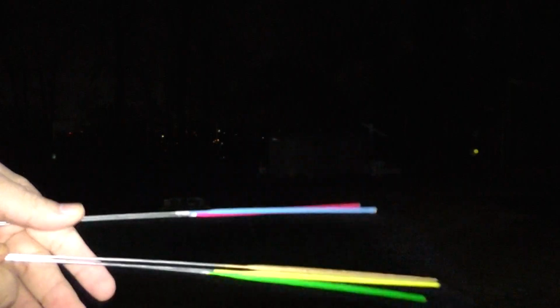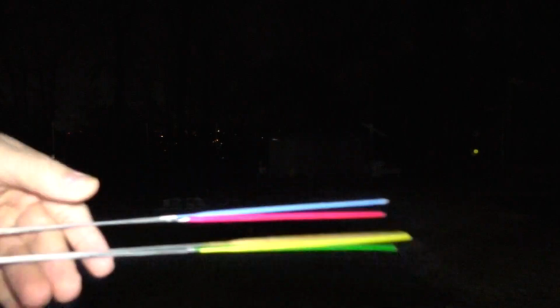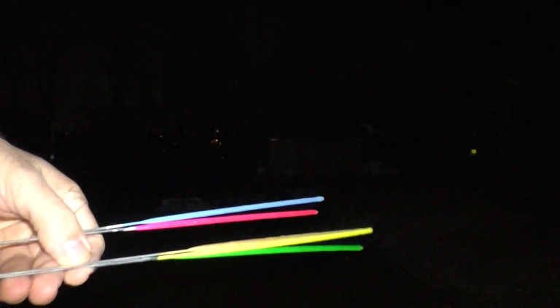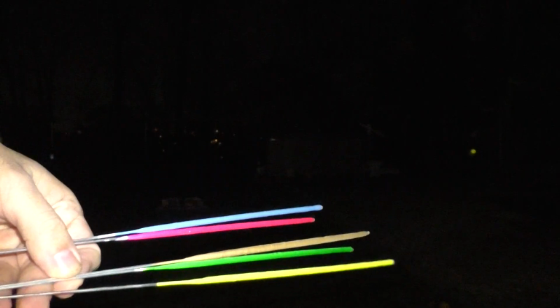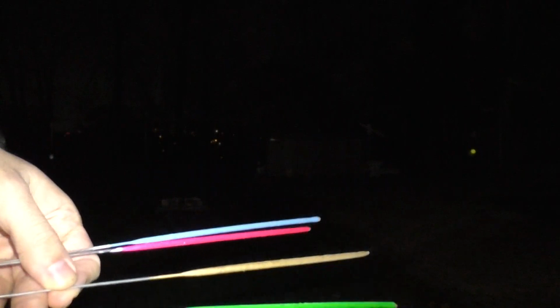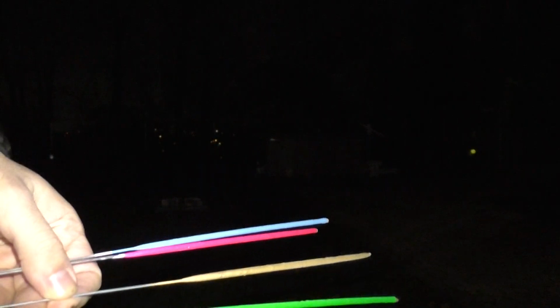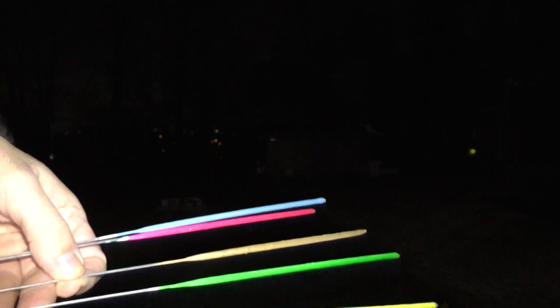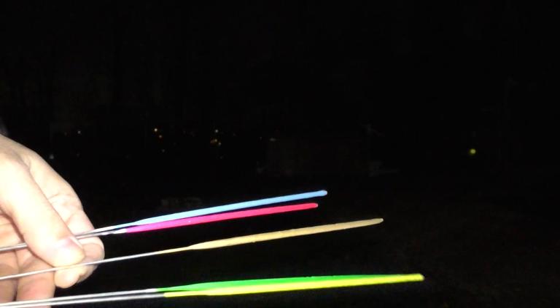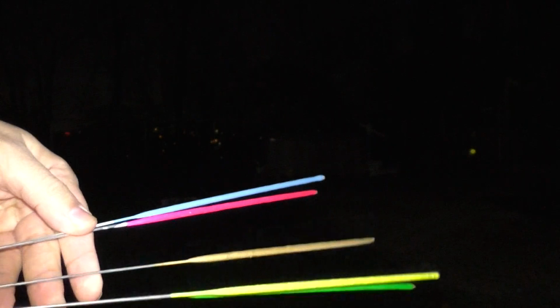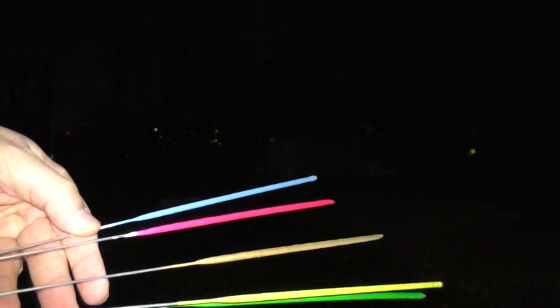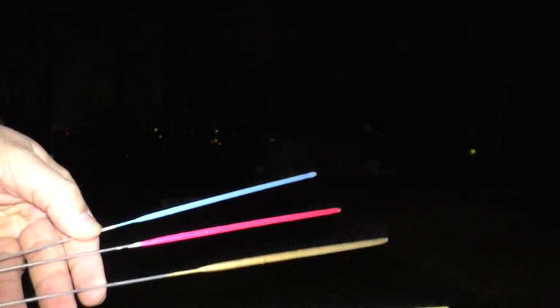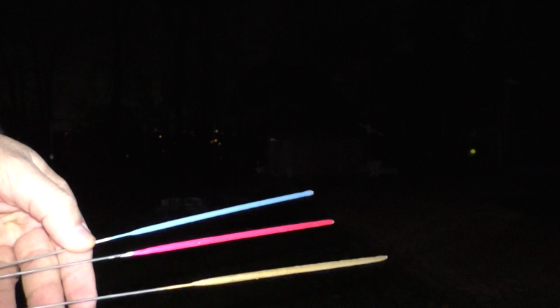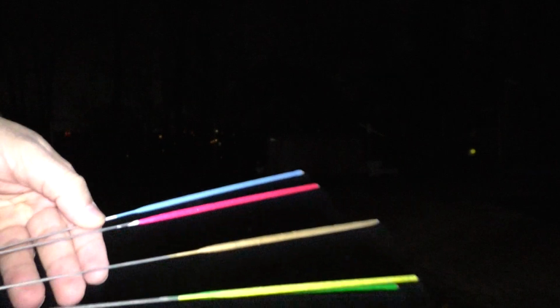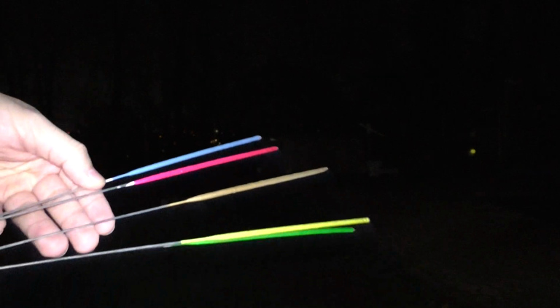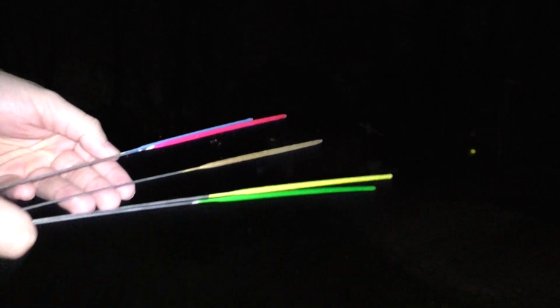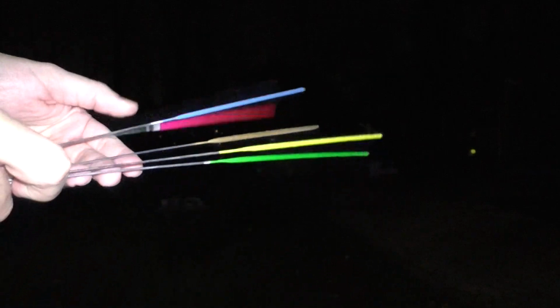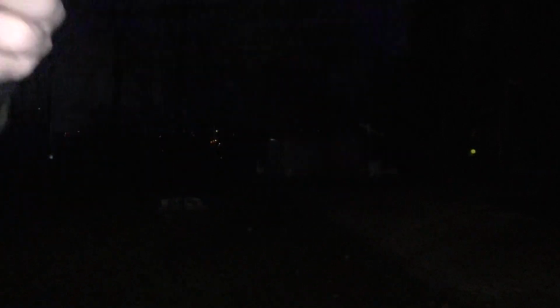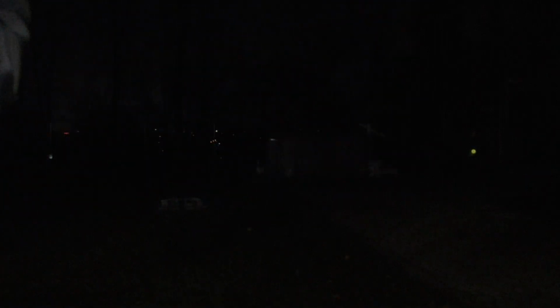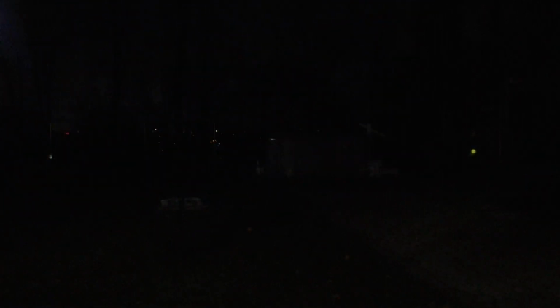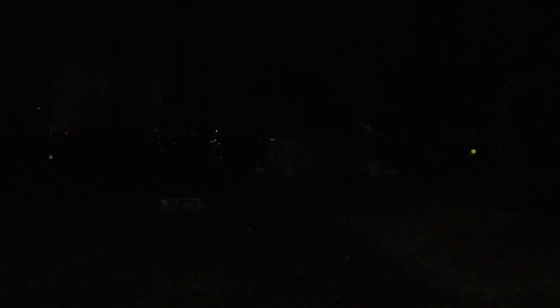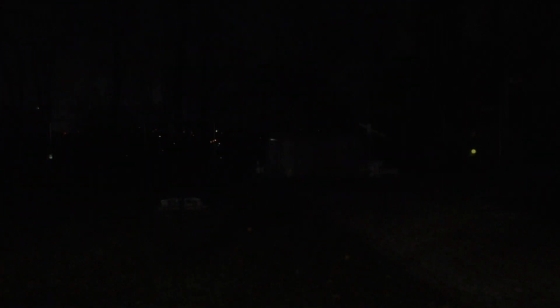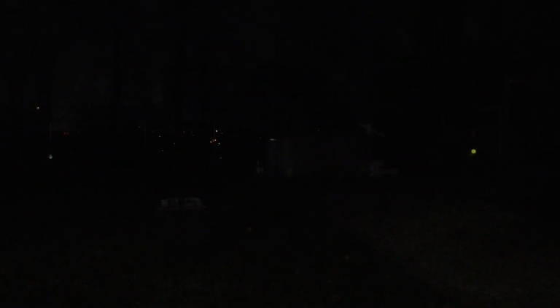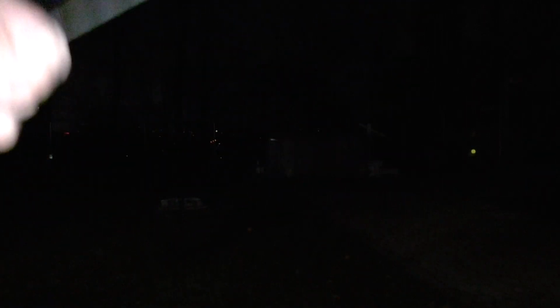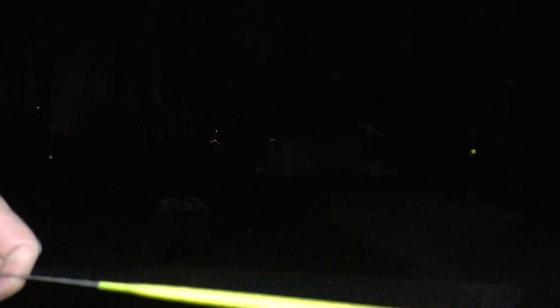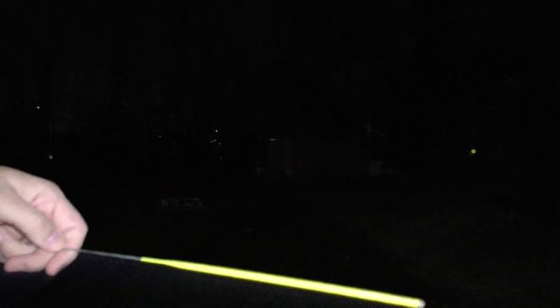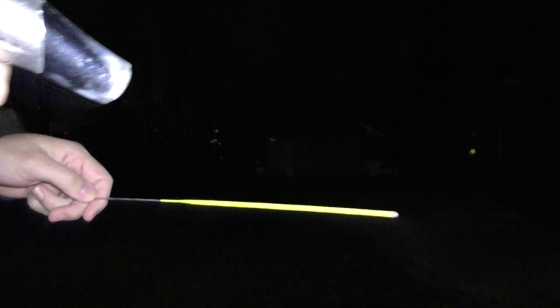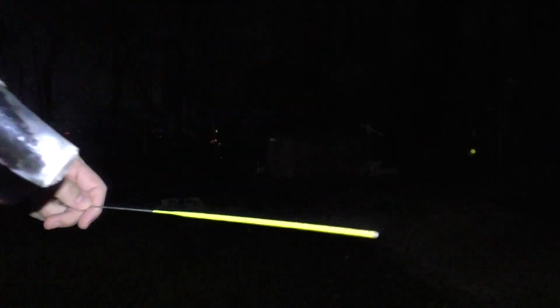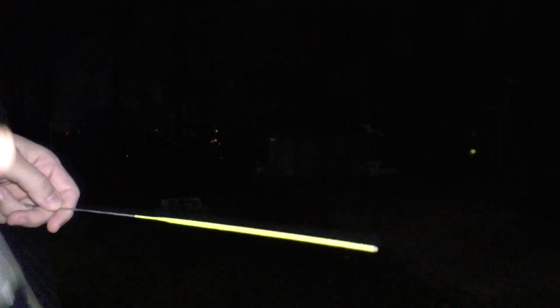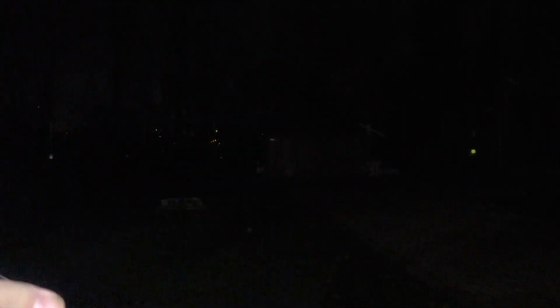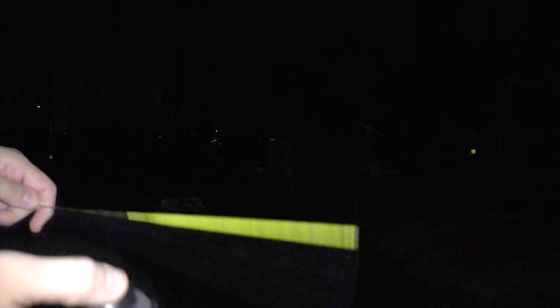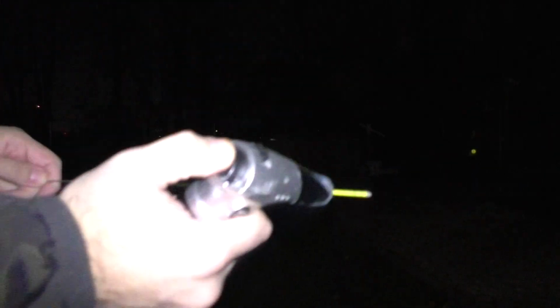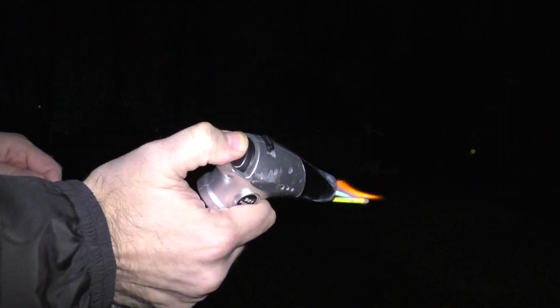All right guys, Phantom Fireworks Neon Sparklers — yellow, green, gold, pink, and blue. I'm going to do these somewhat at one time. I don't know if these are going to be the actual colors of the spark. We're going to find out. Here's the yellow.